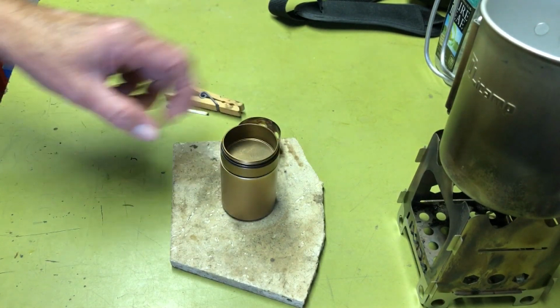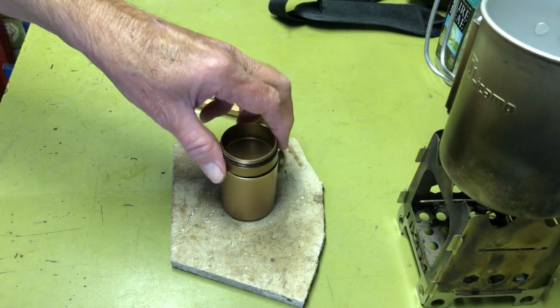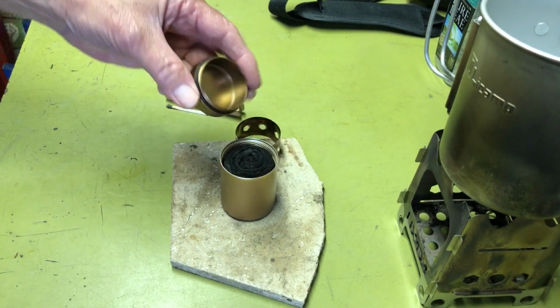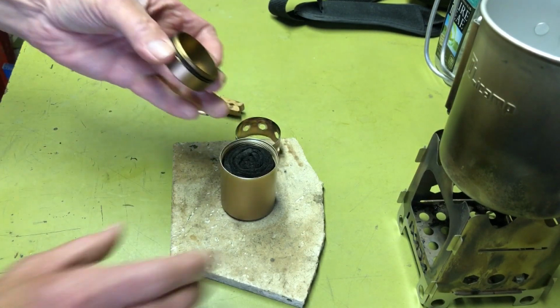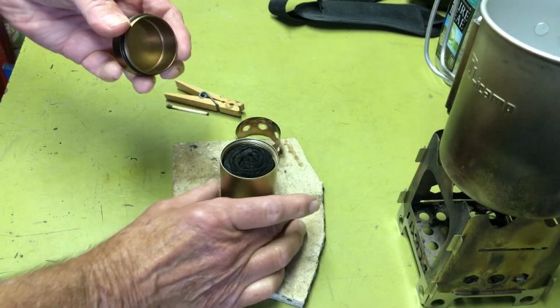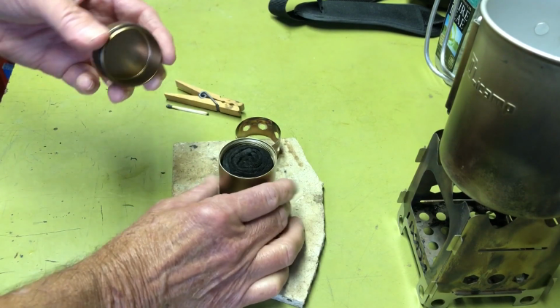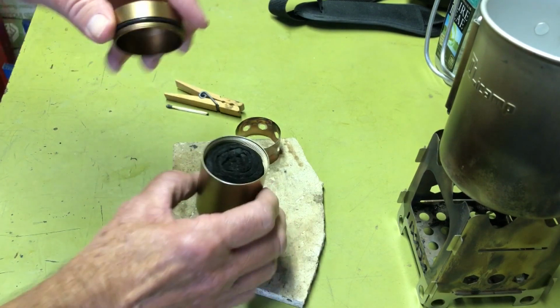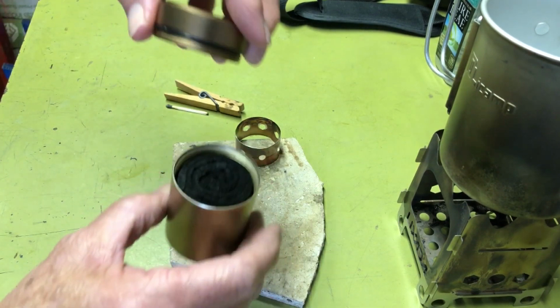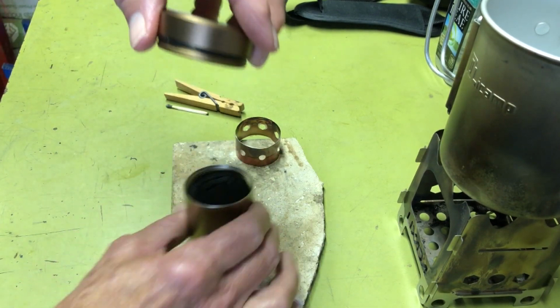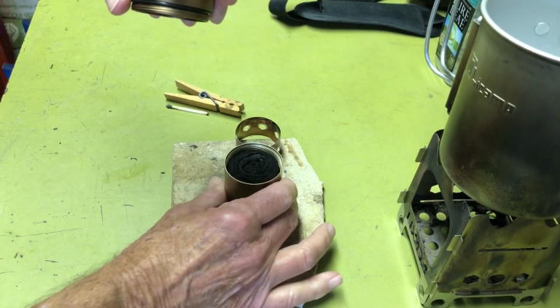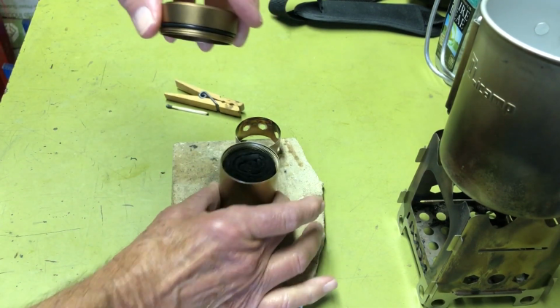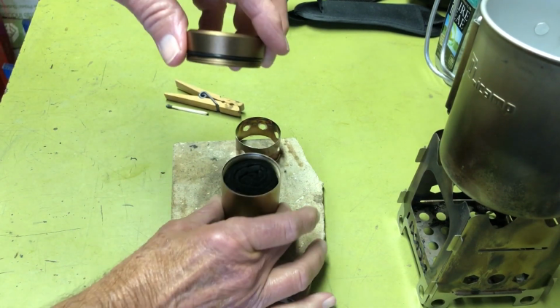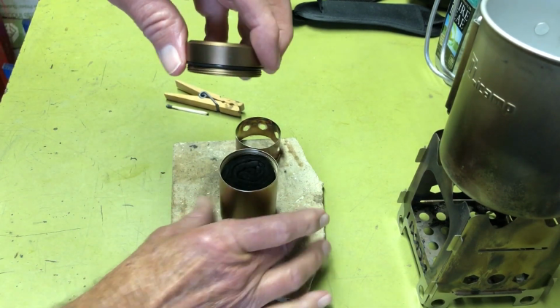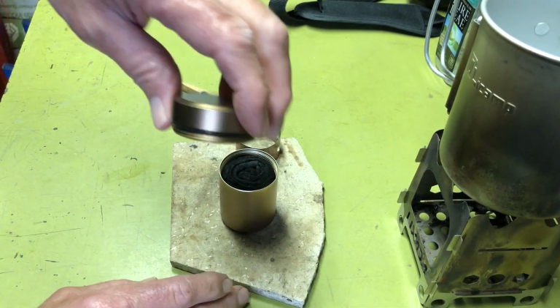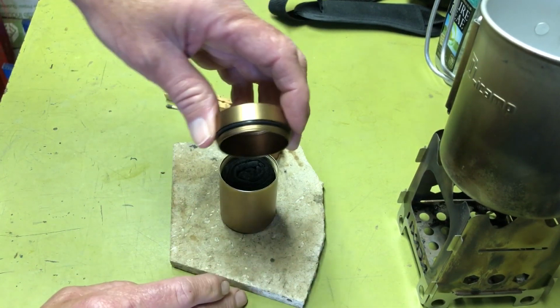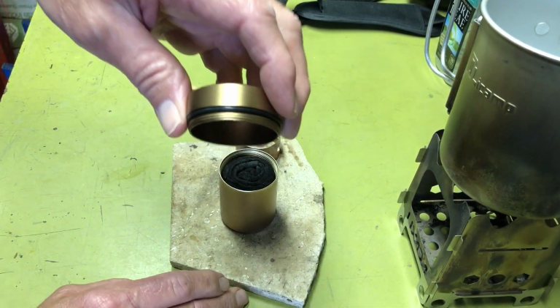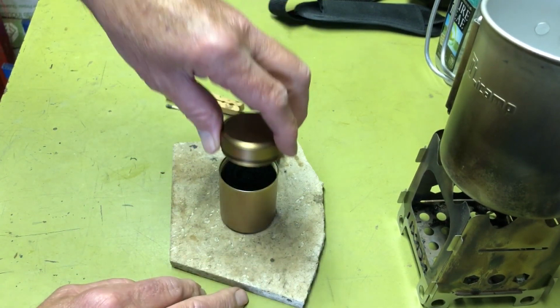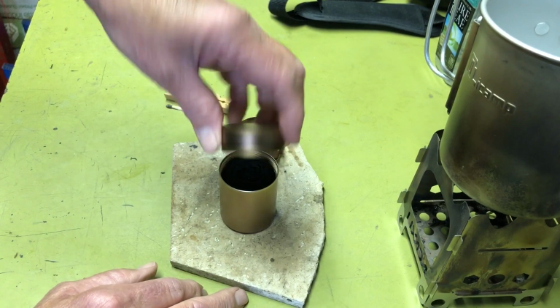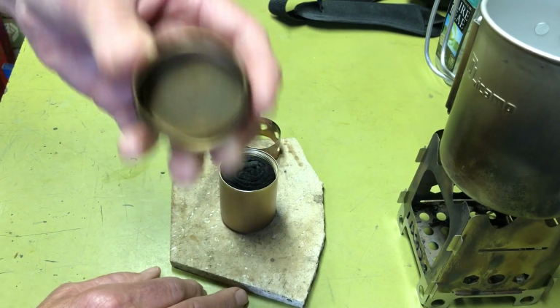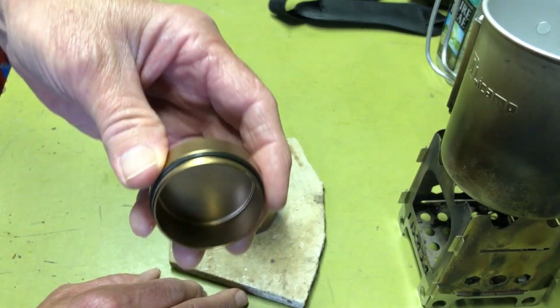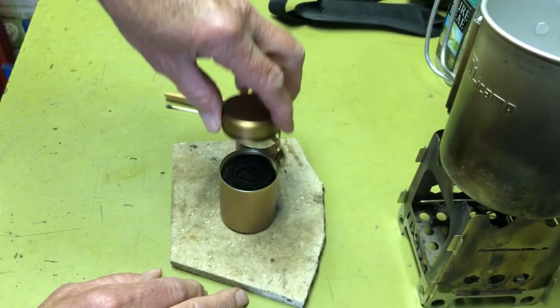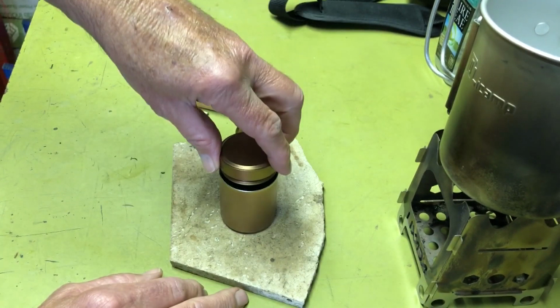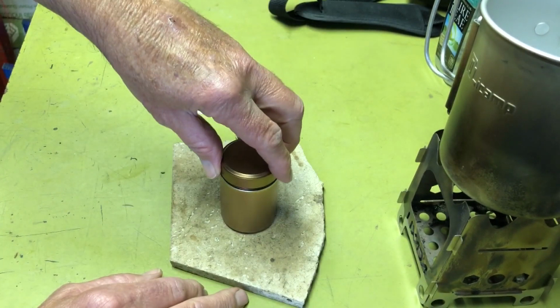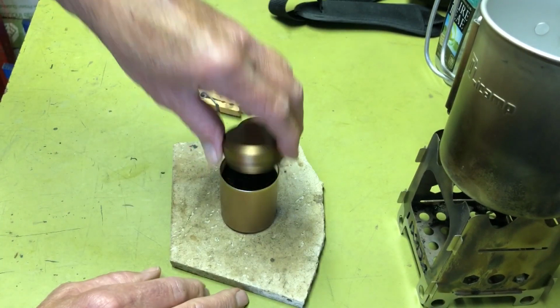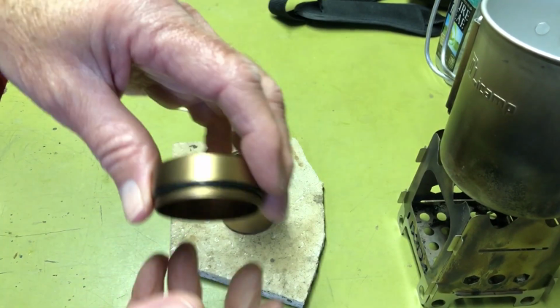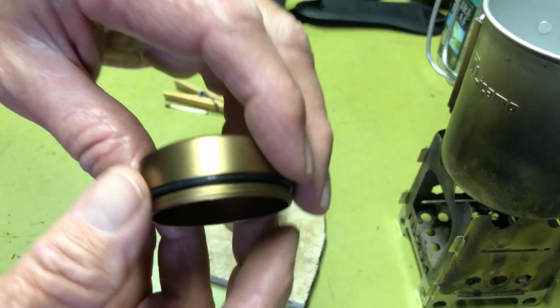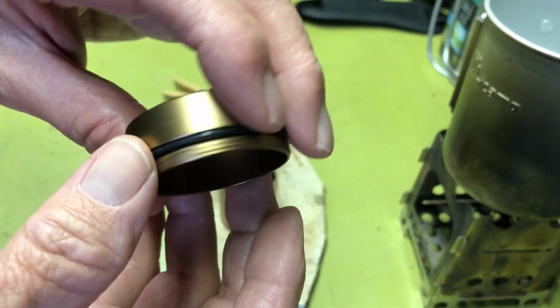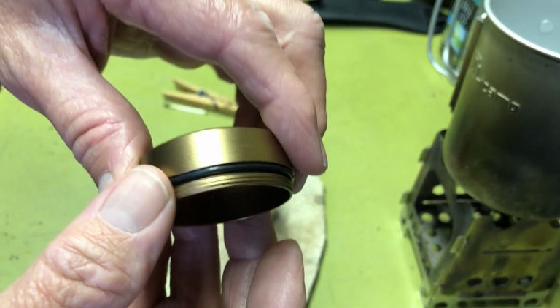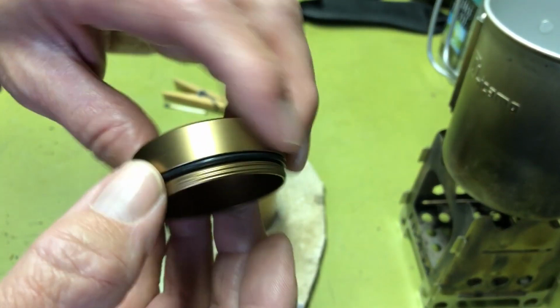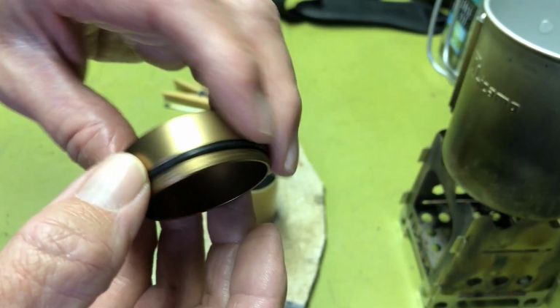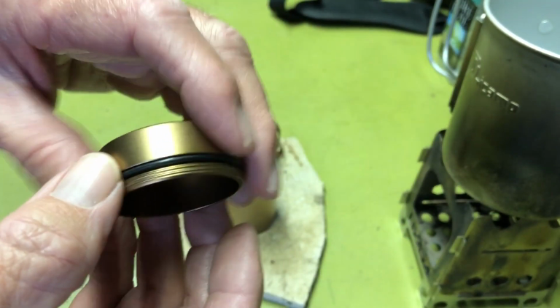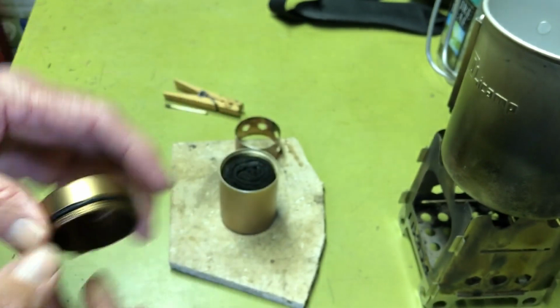You don't want to snuff it the normal screw-on way while it's still a little warm, because then you'd probably damage the o-ring from the heat.